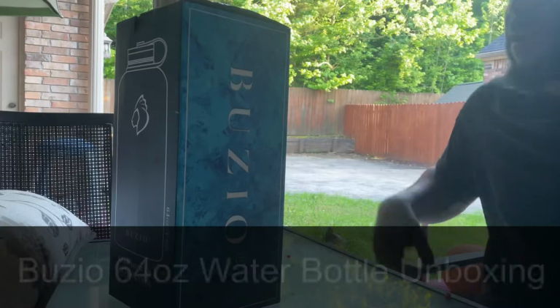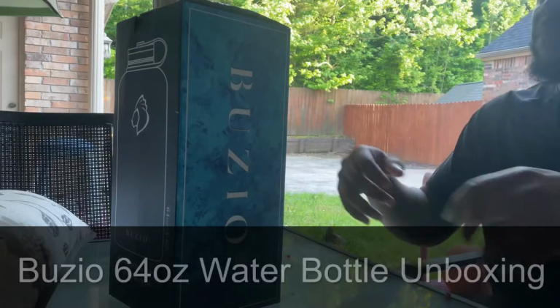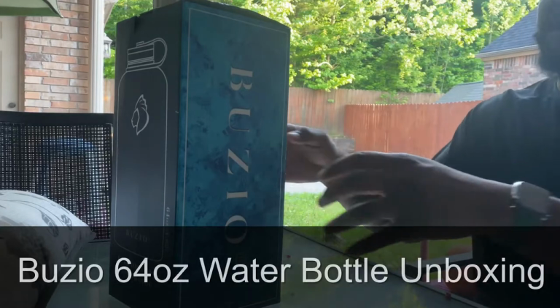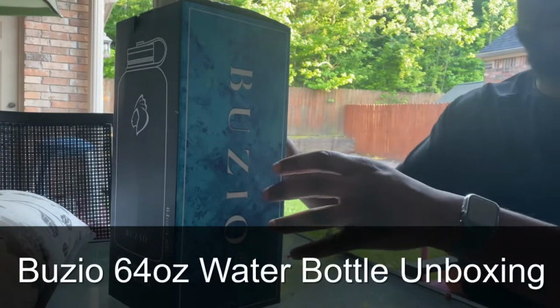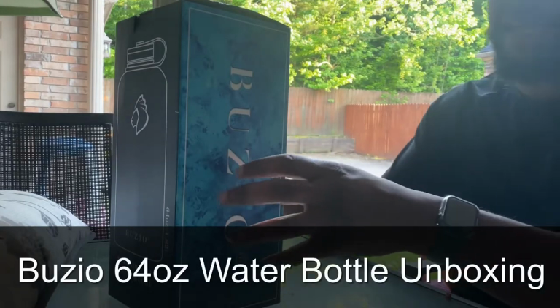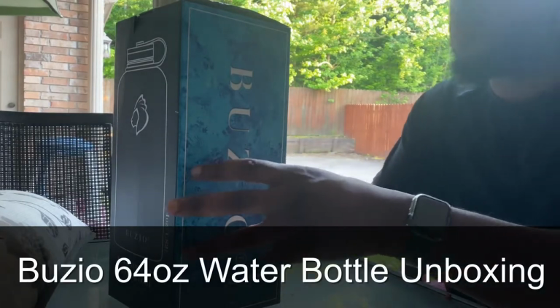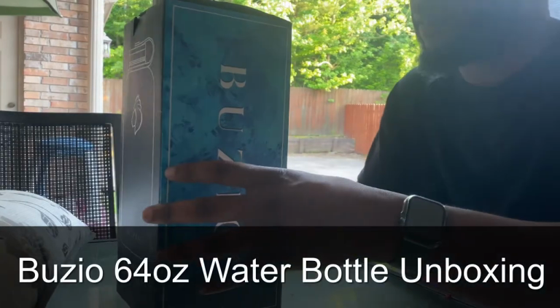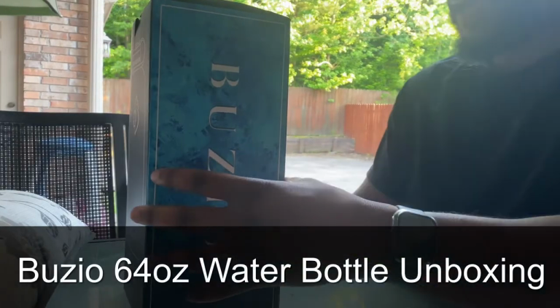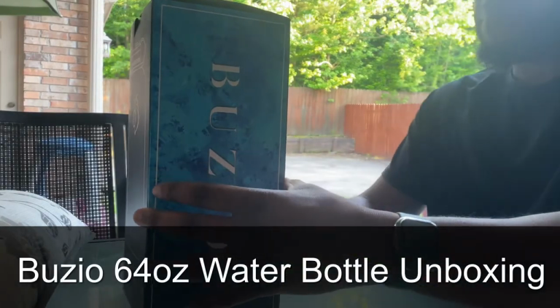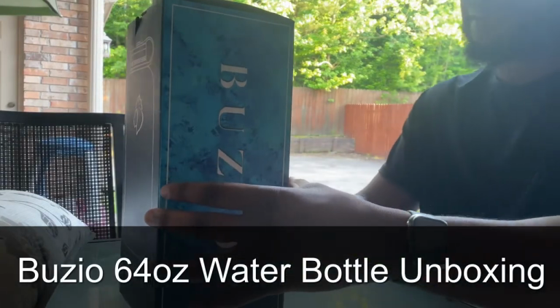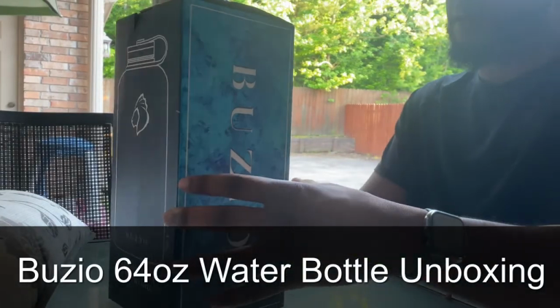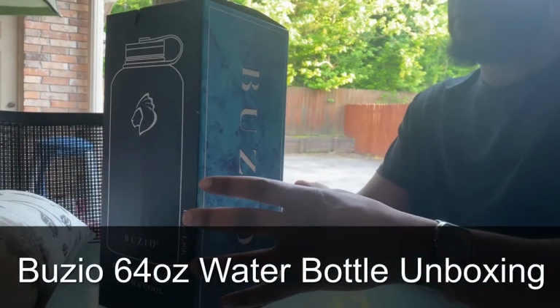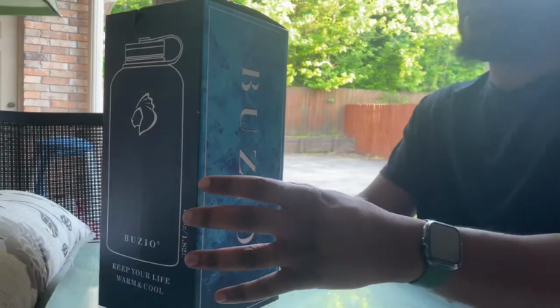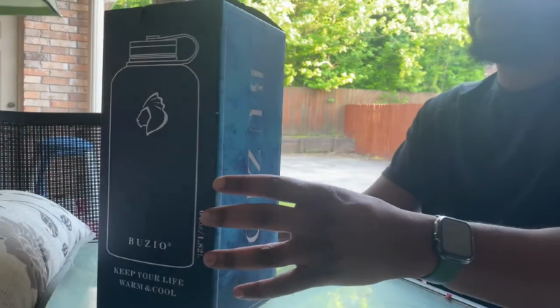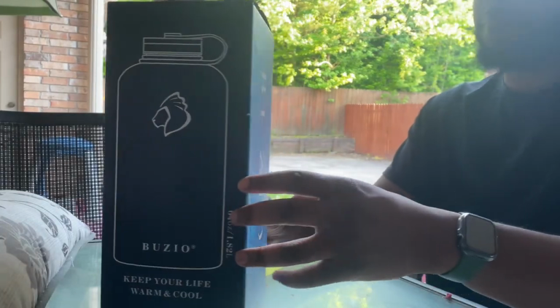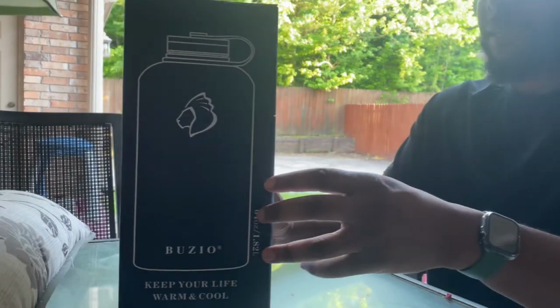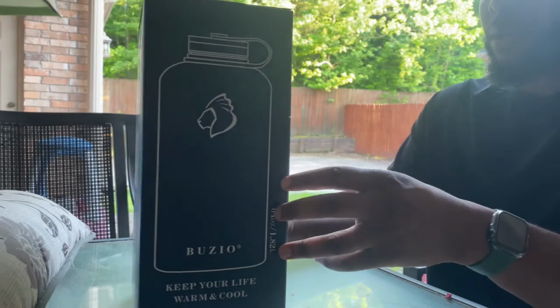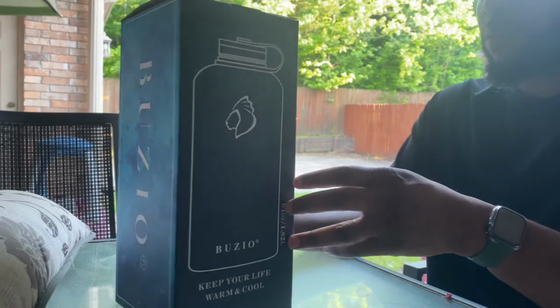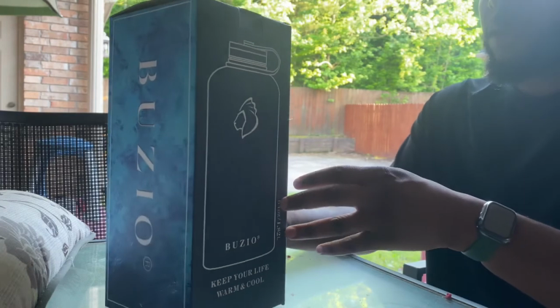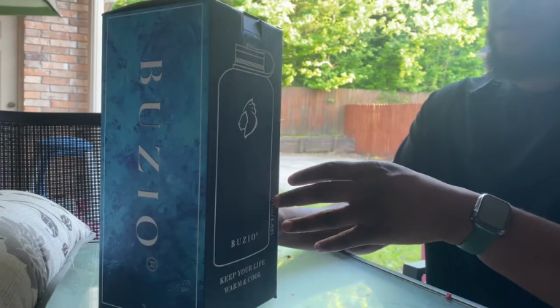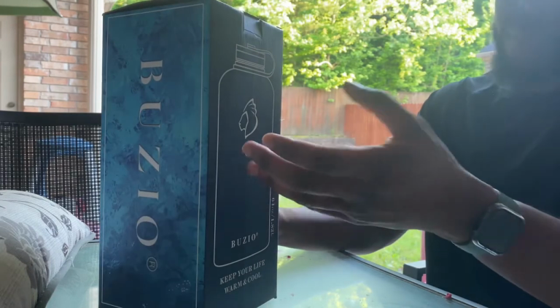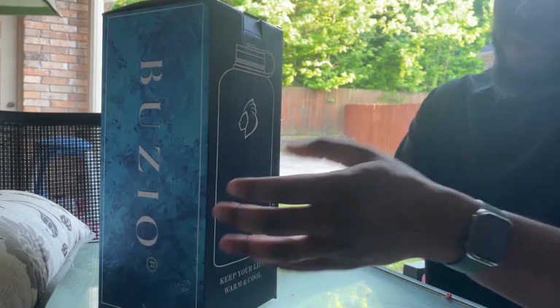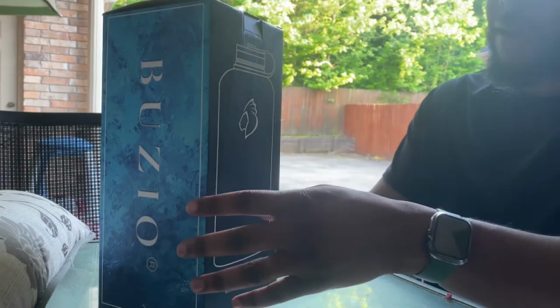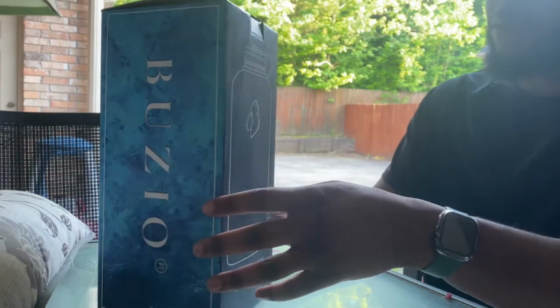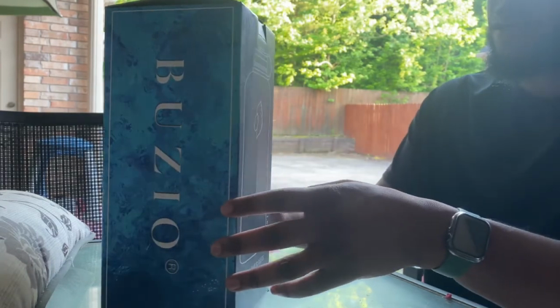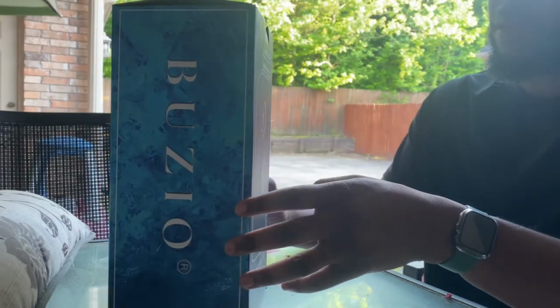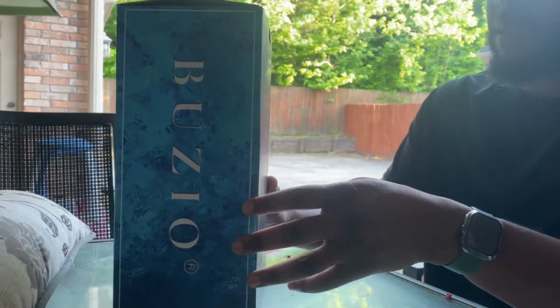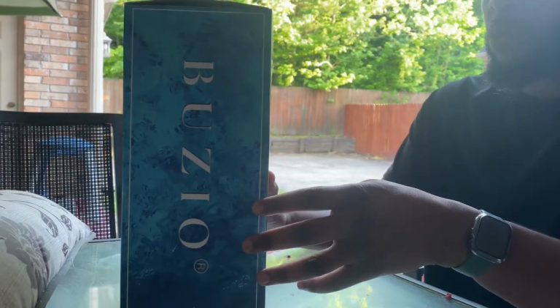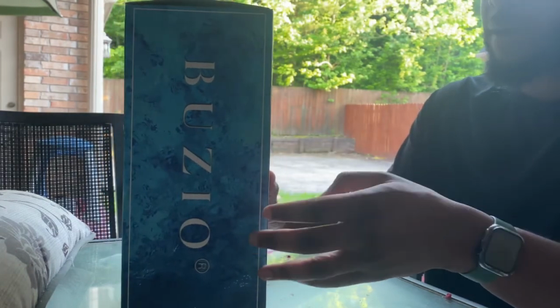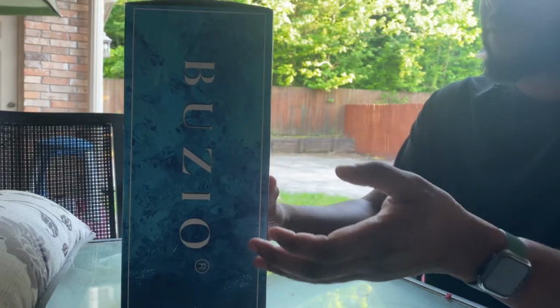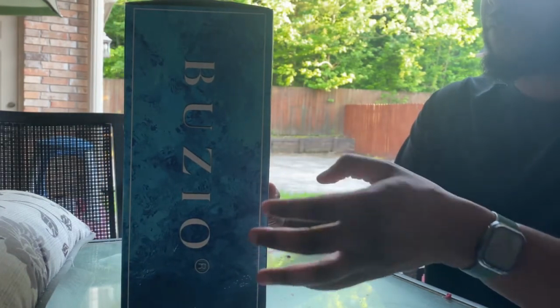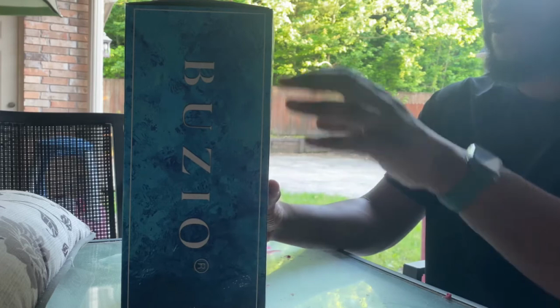Hey, what's up everybody? It's your boy Jay here with an unboxing of the Buzio — or Buzio, however you want to call it — water bottle, 64 ounces.